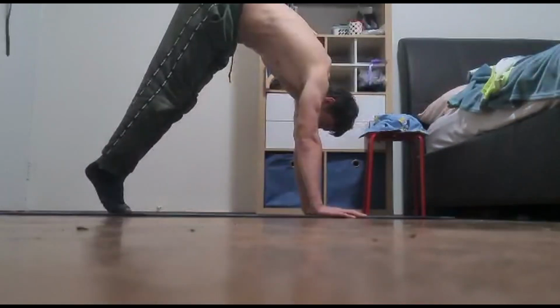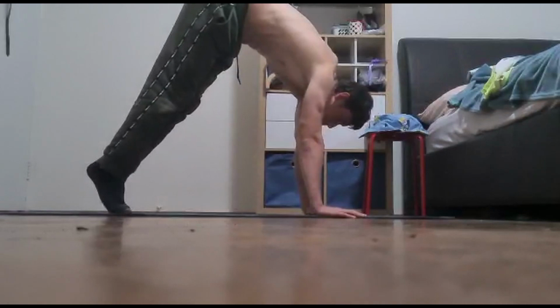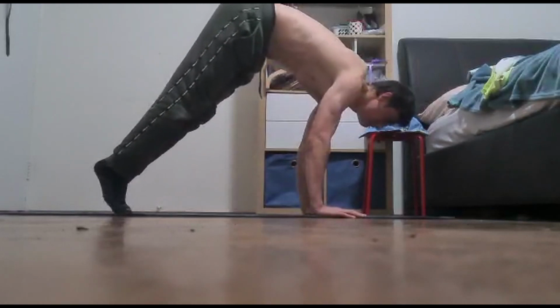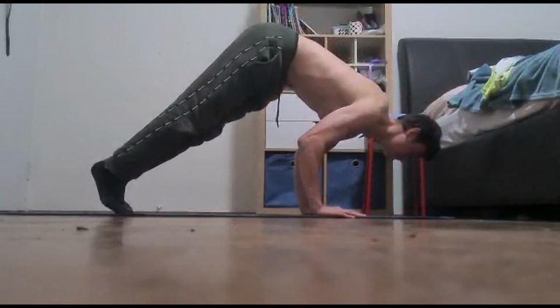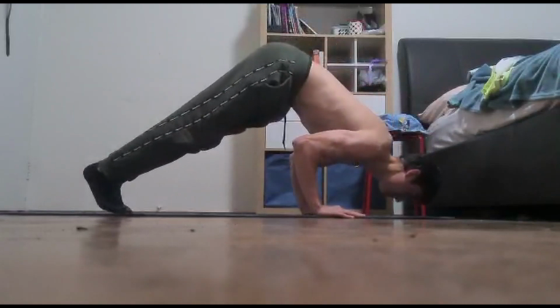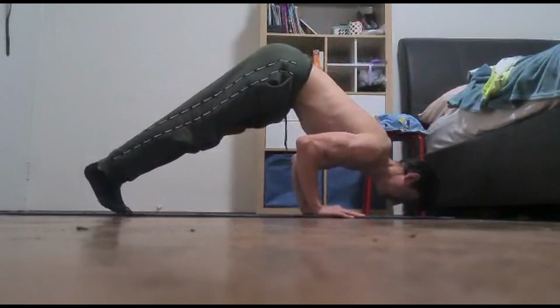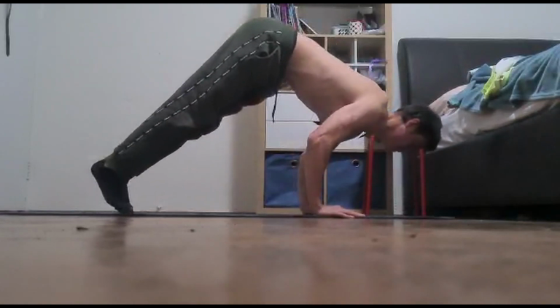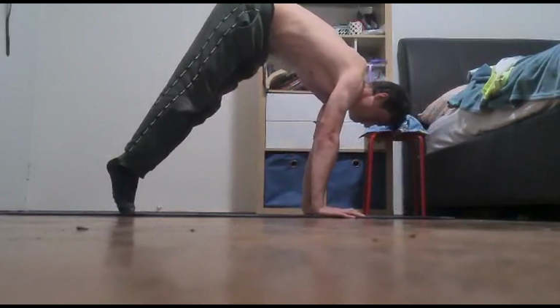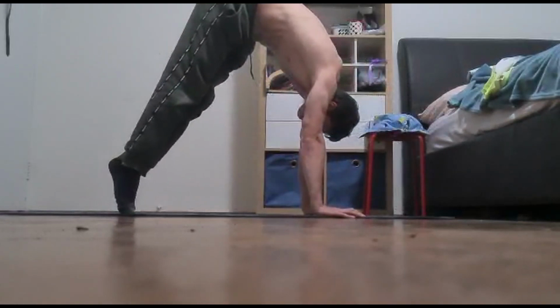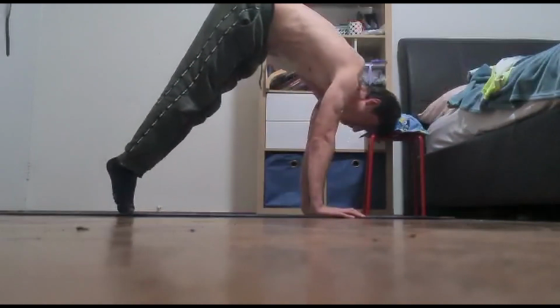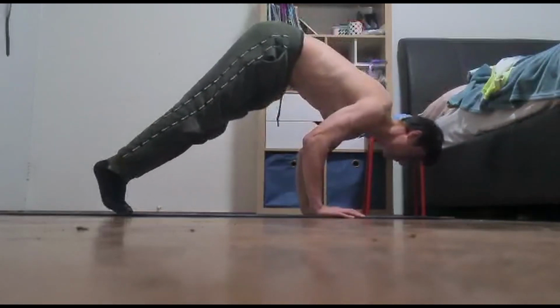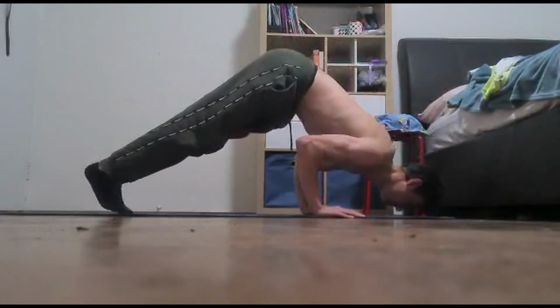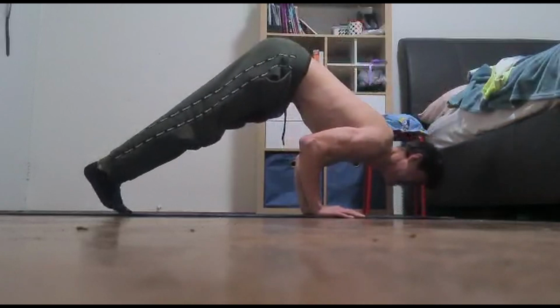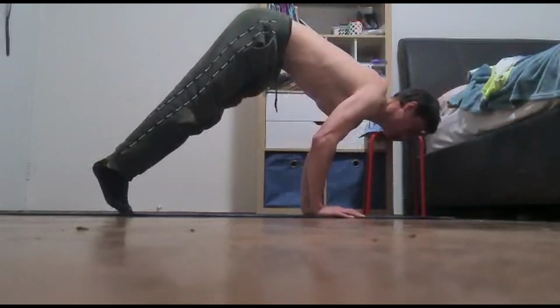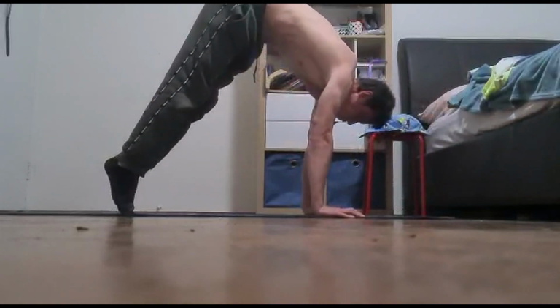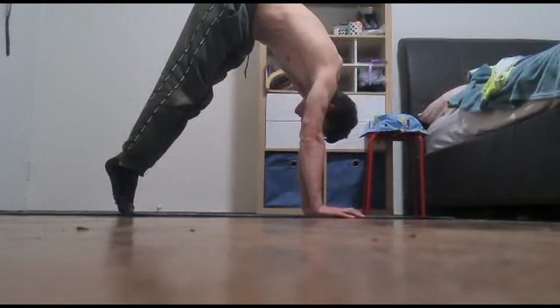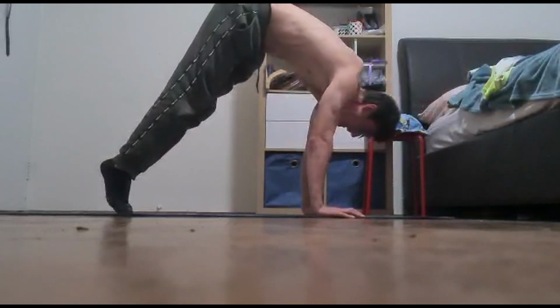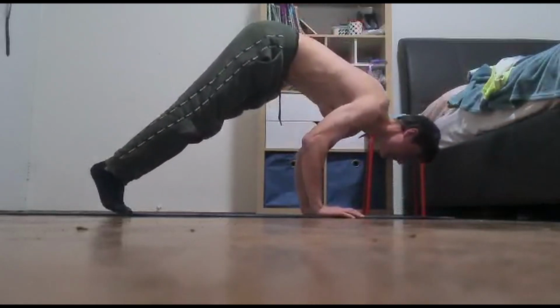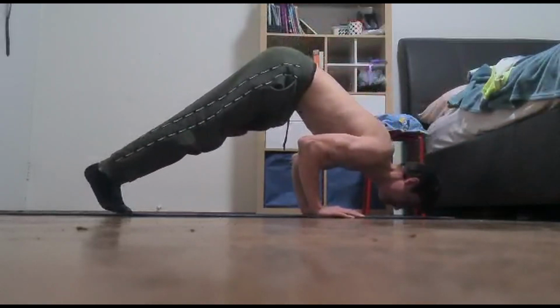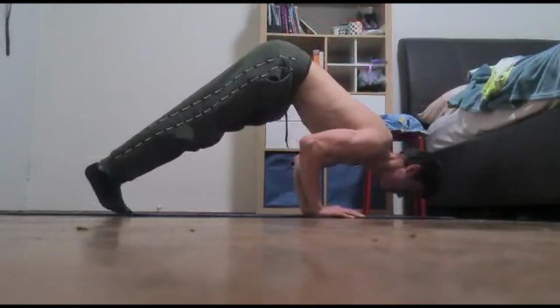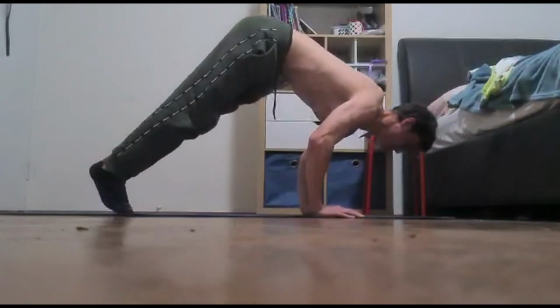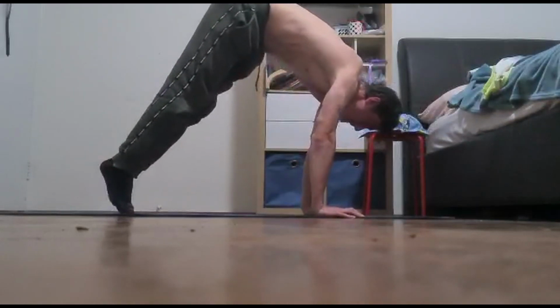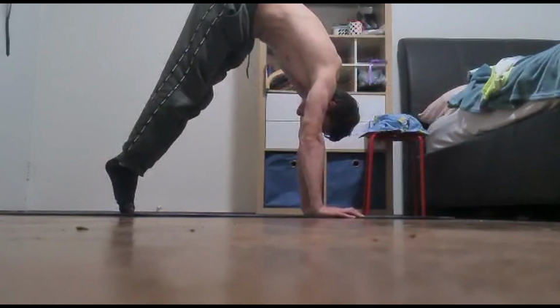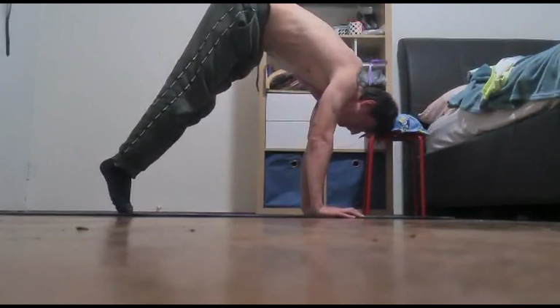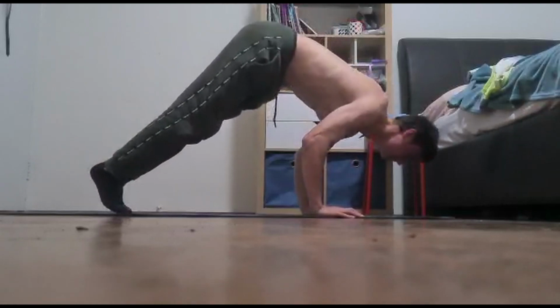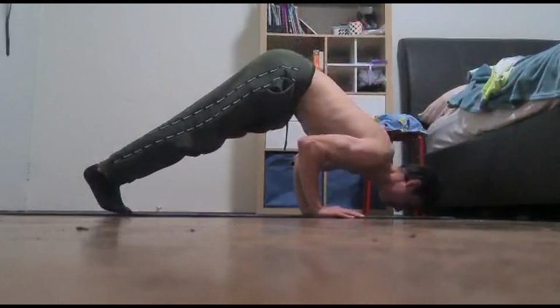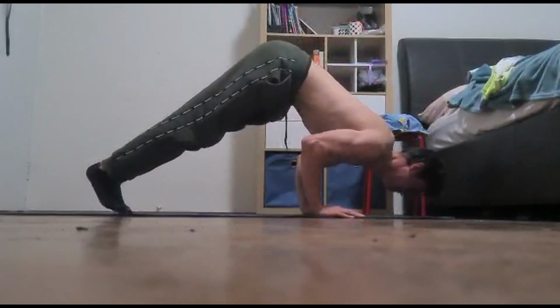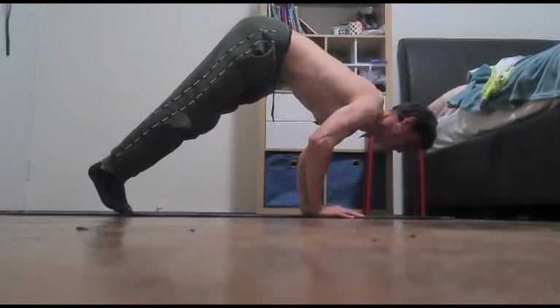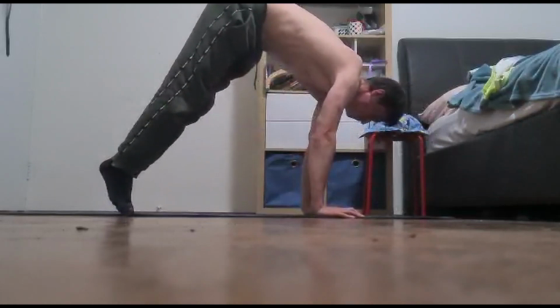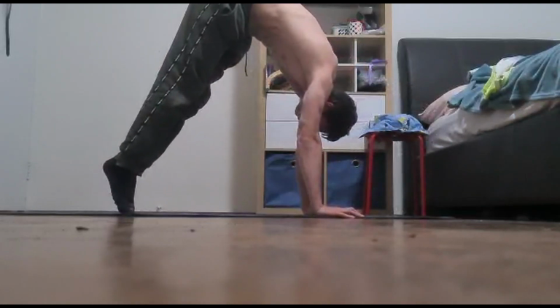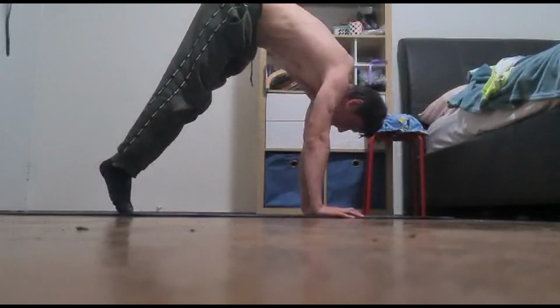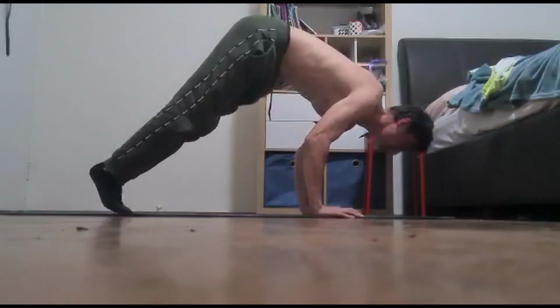The next push-up variation is the pike push-up. The pike push-up is a great exercise to build bigger shoulders in calisthenics. If you're looking to build big boulder 3D shoulders, then the pike push-up is a great progressive exercise for you.